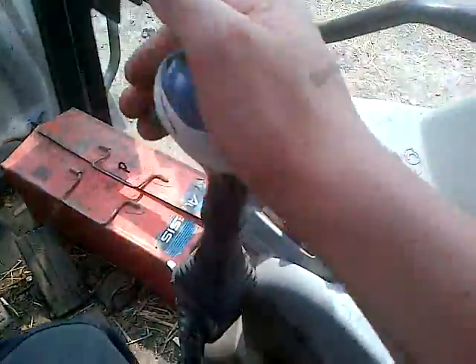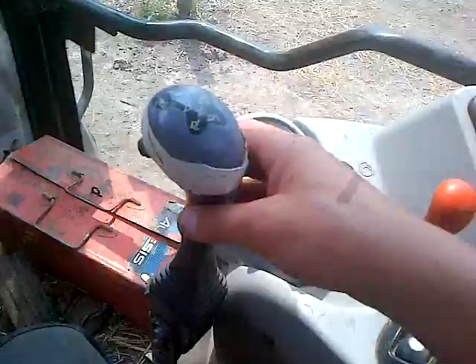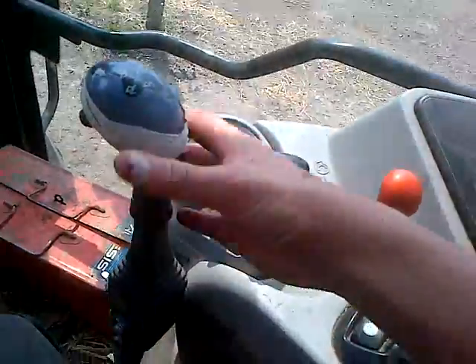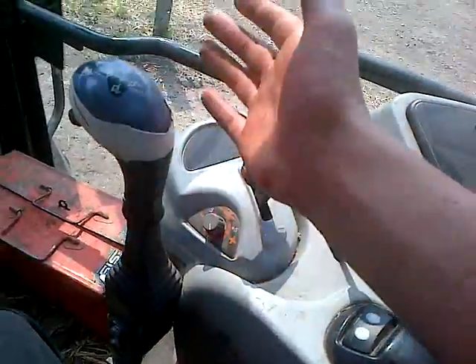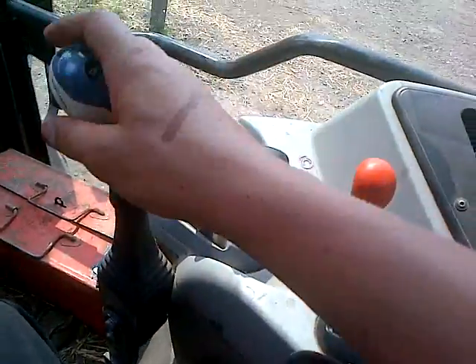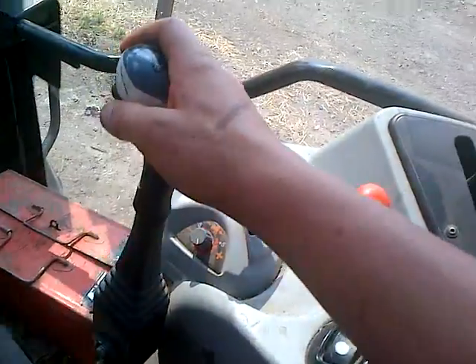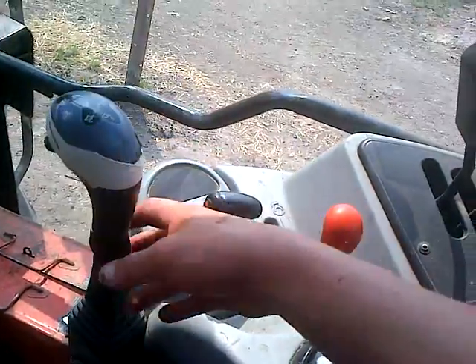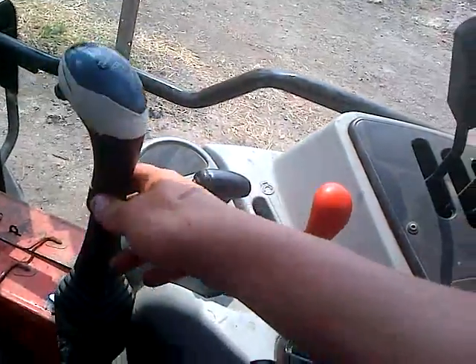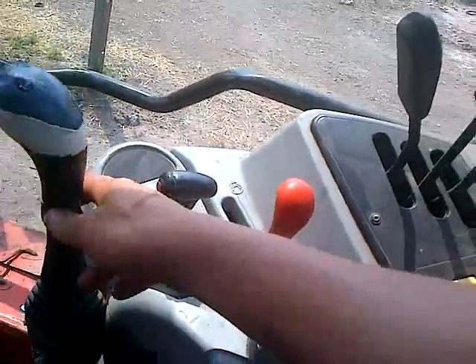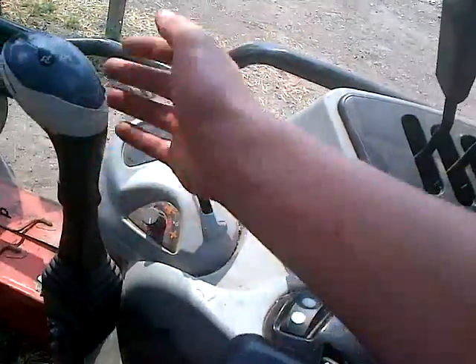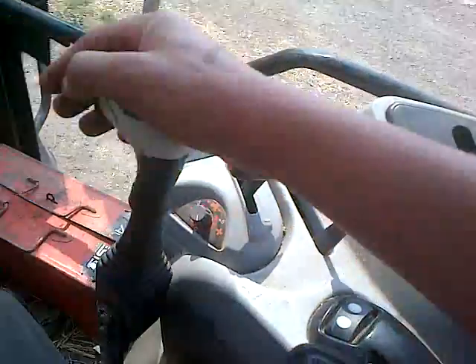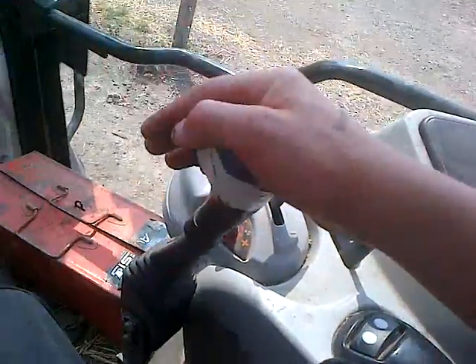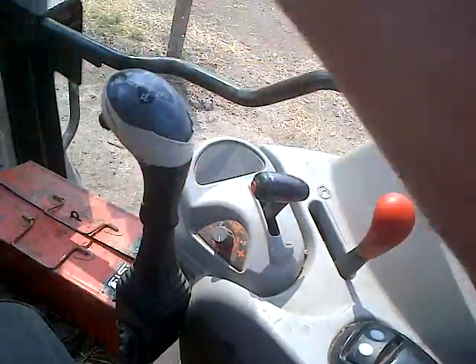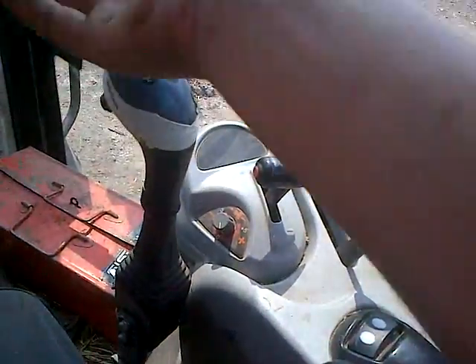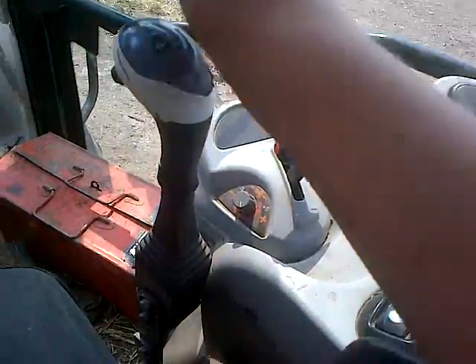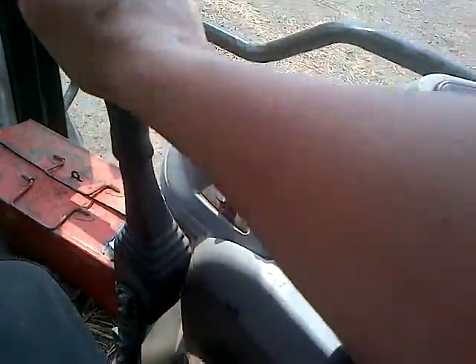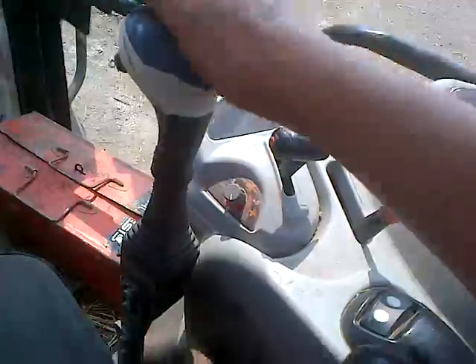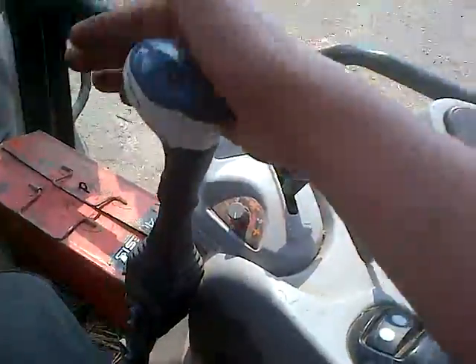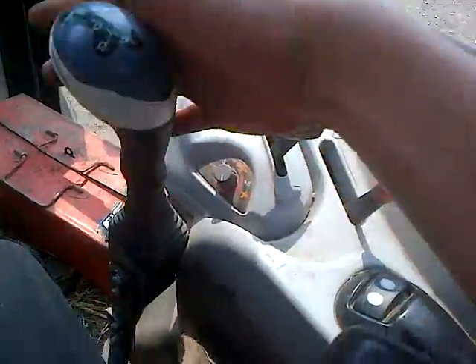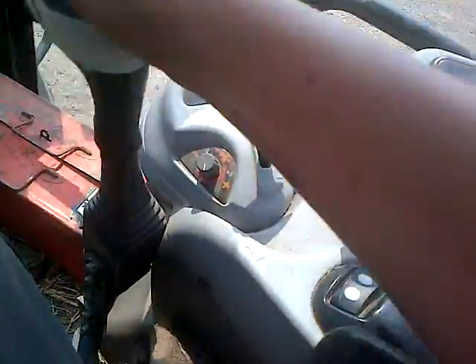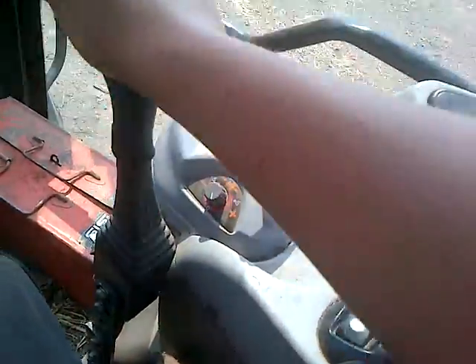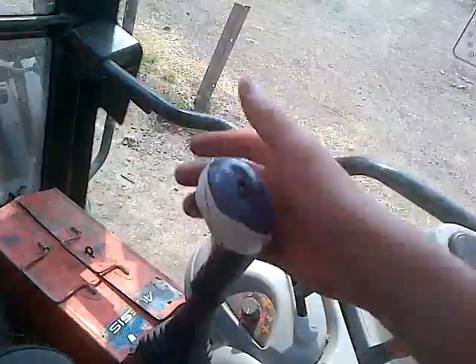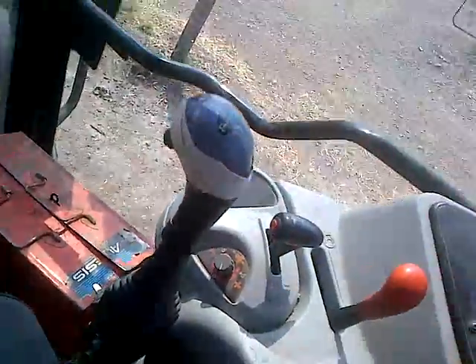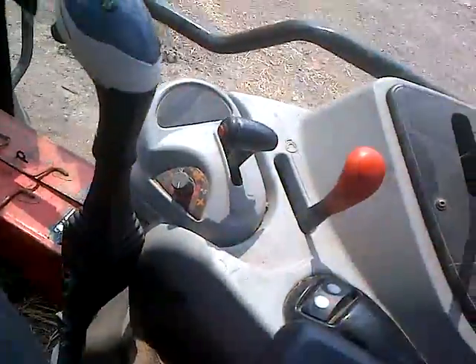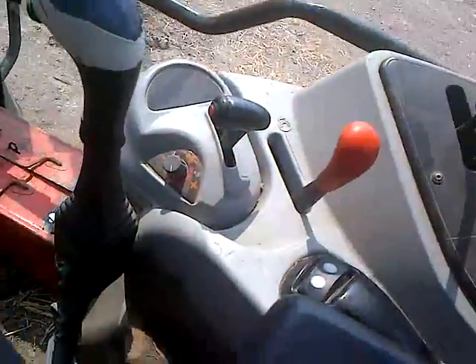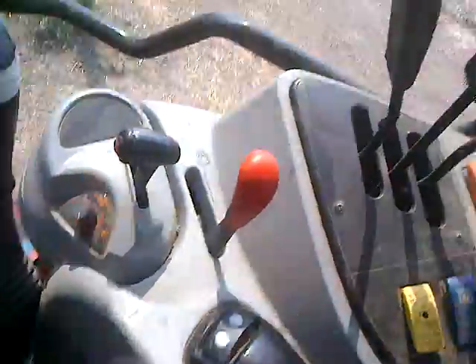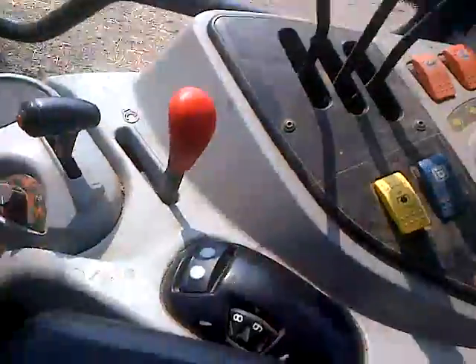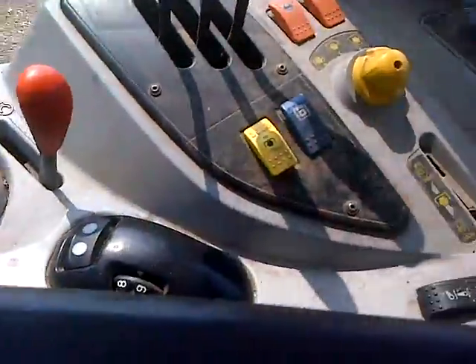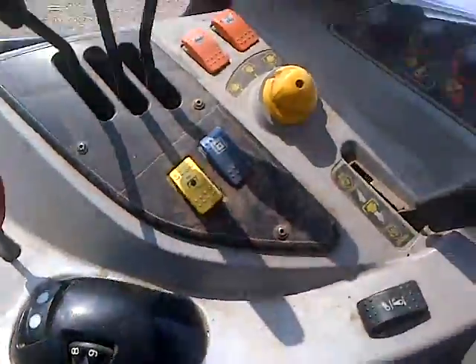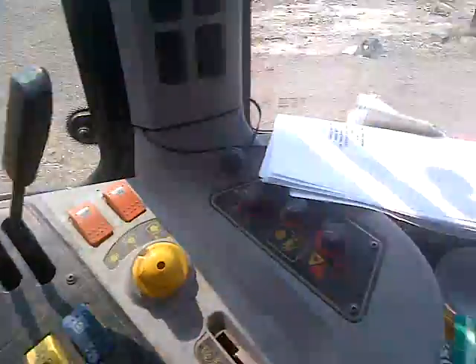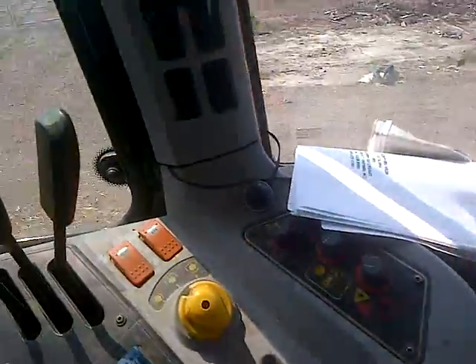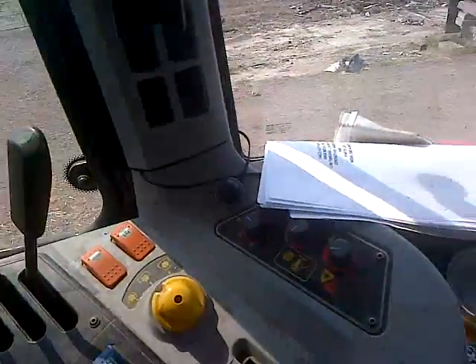This joystick here is your front loader — pull it back to lift the arm up, push it forward to go down, and so on. You'll figure it out once you have a go, if you have a go.